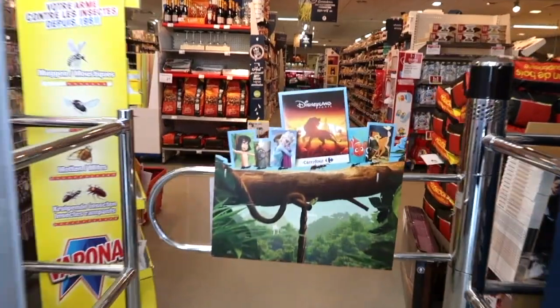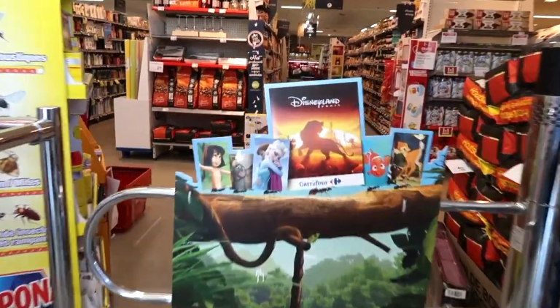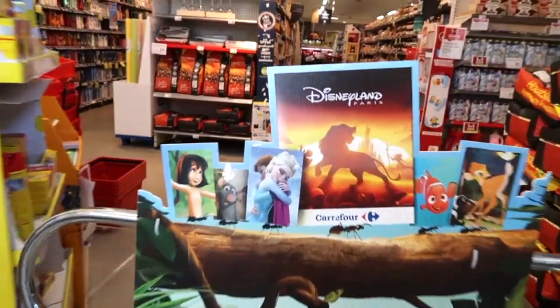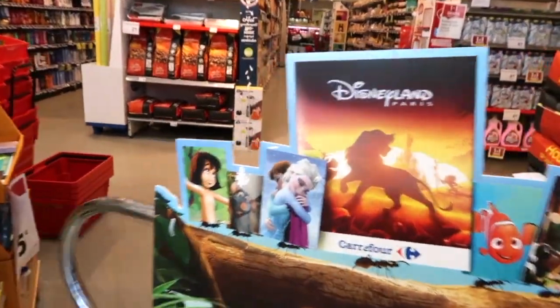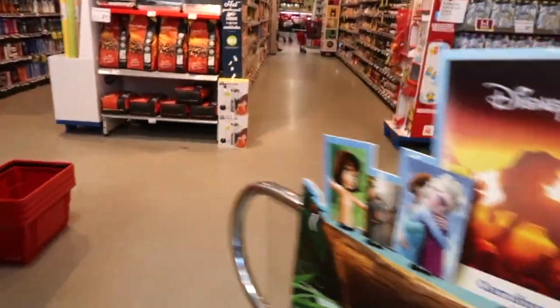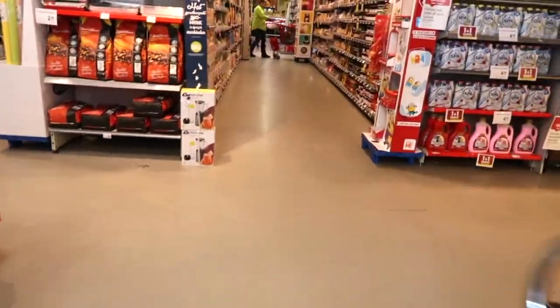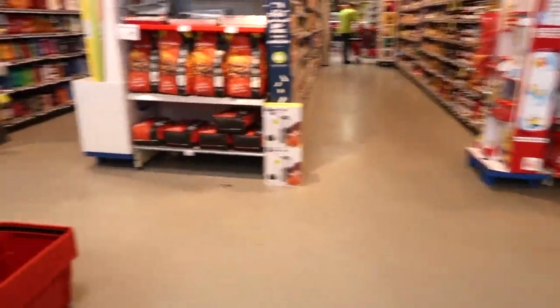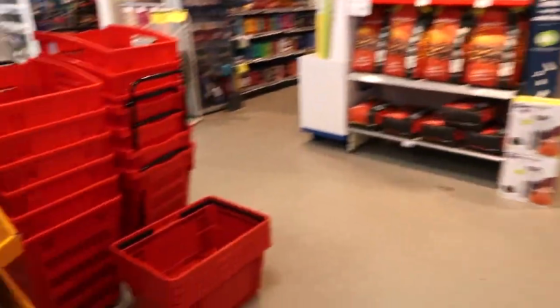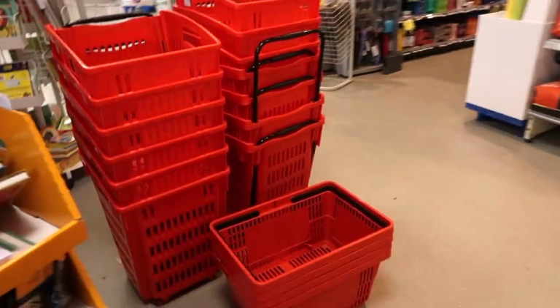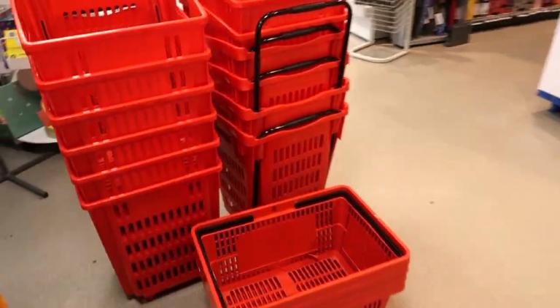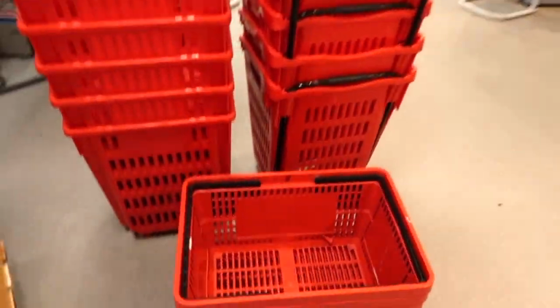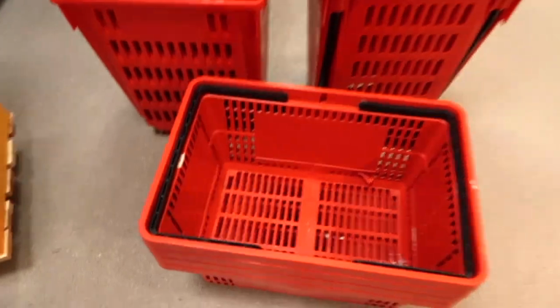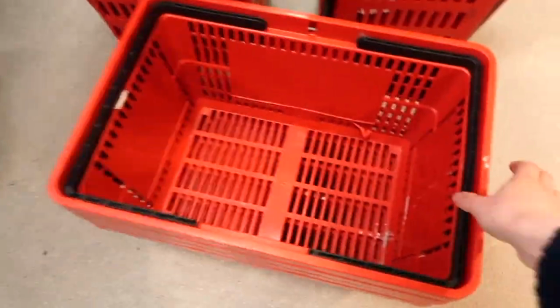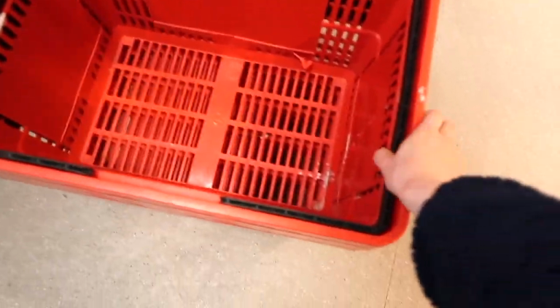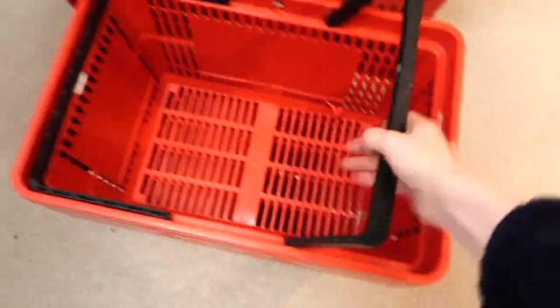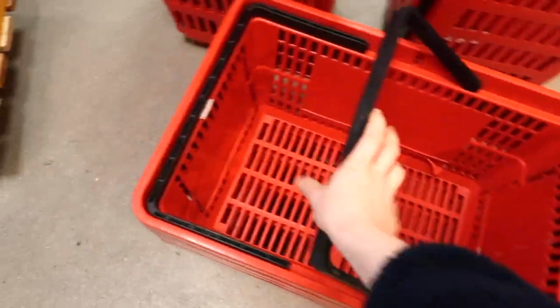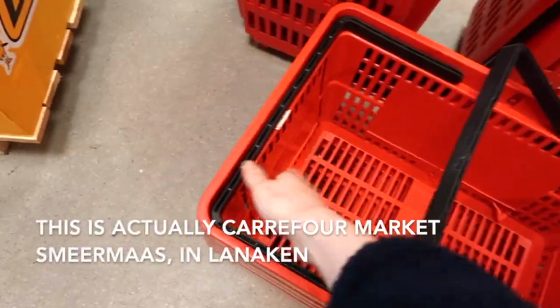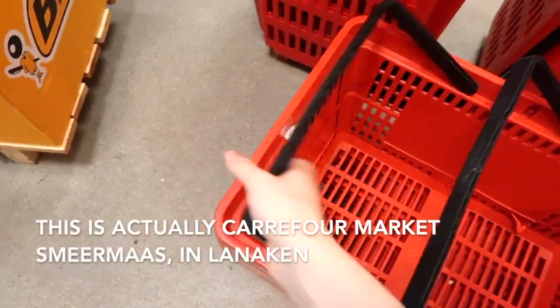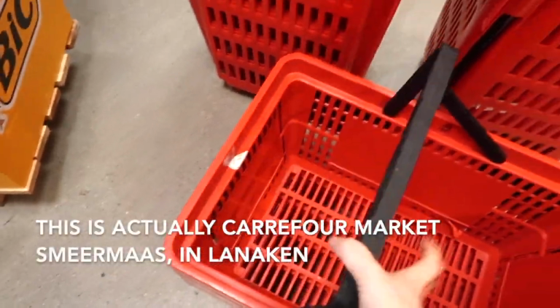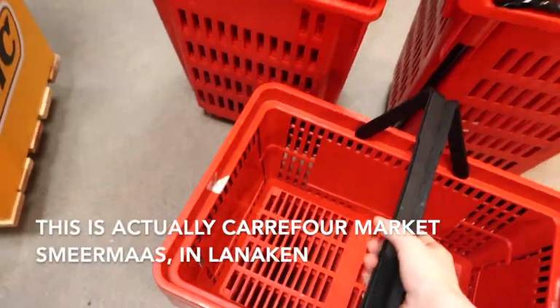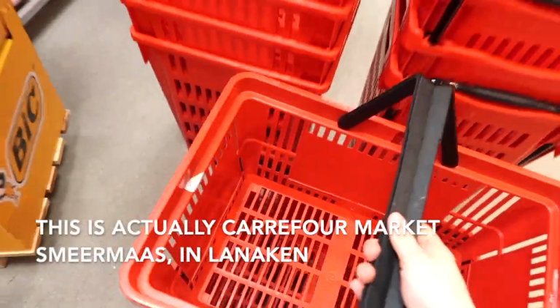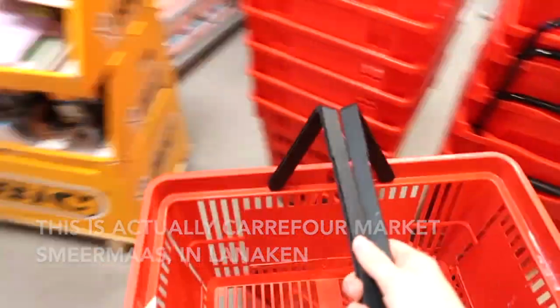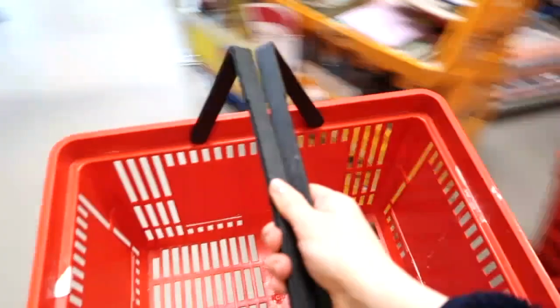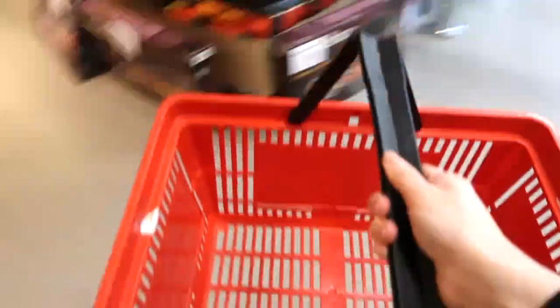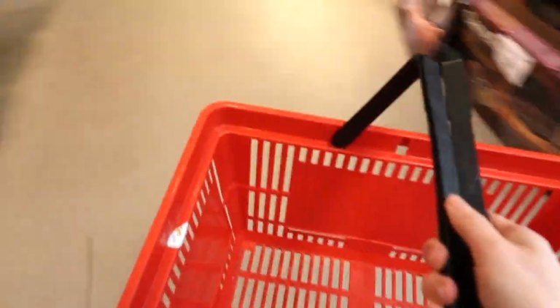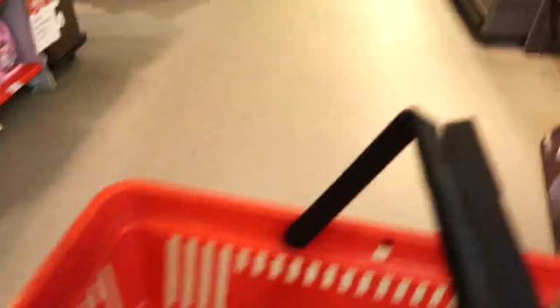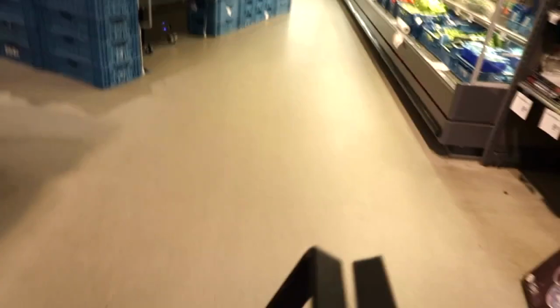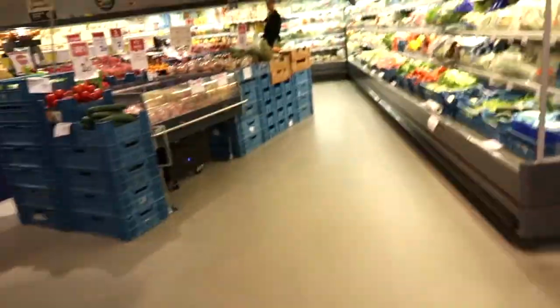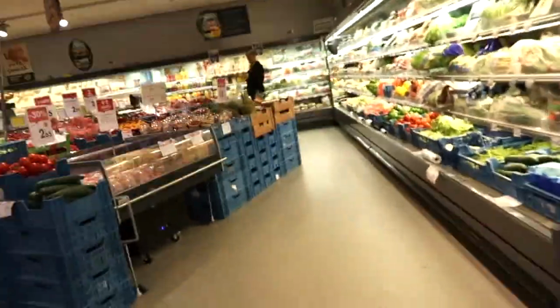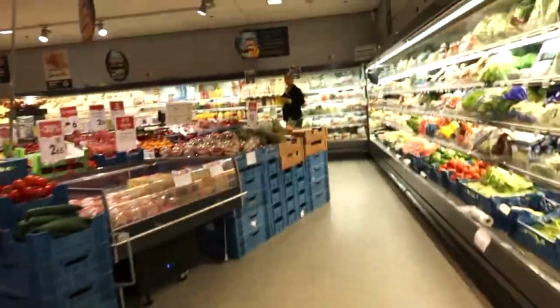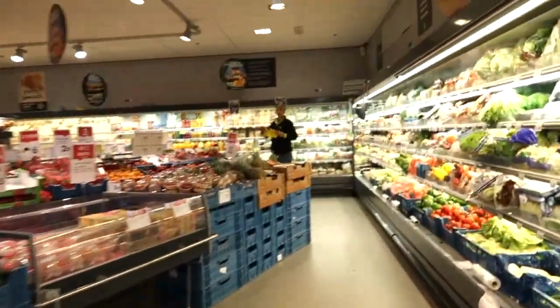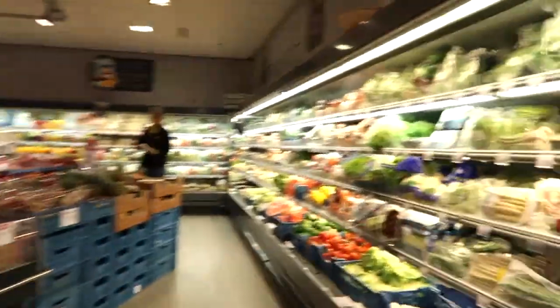Hello everyone and welcome back to my channel. Today let me take you guys on a tour through Carrefour Market Lanake. It's a Belgian supermarket which really represents what people in Belgium like to eat and what we like to prepare.